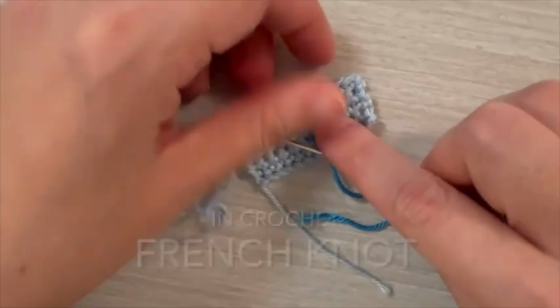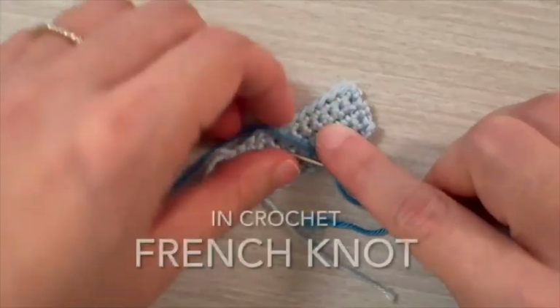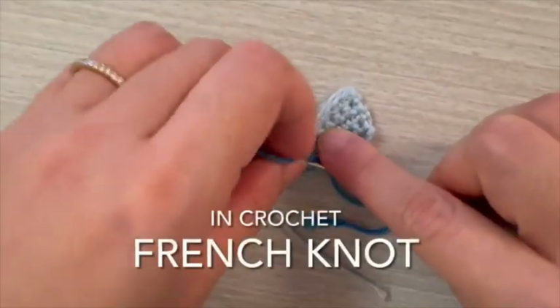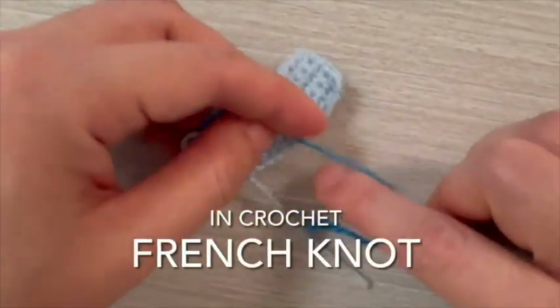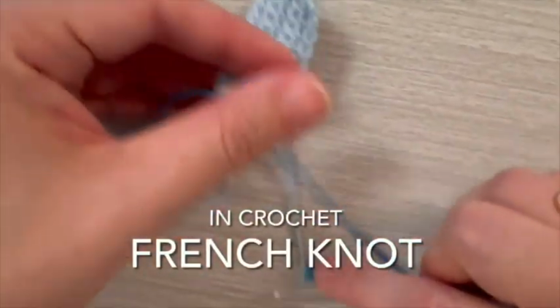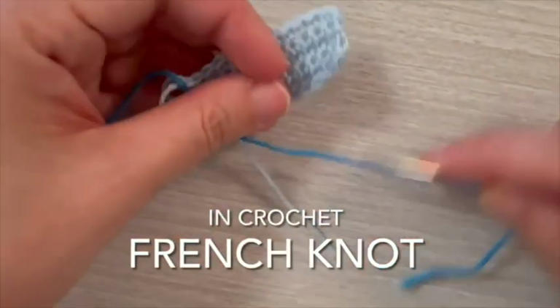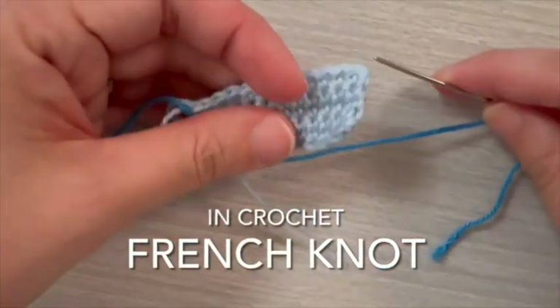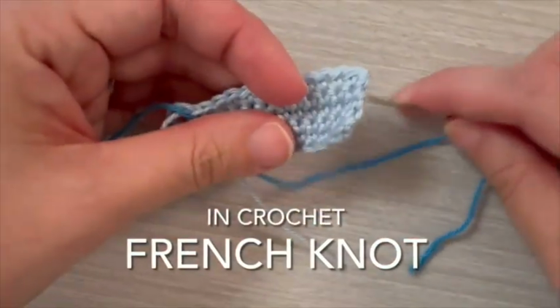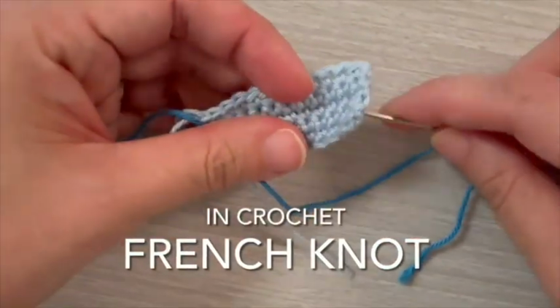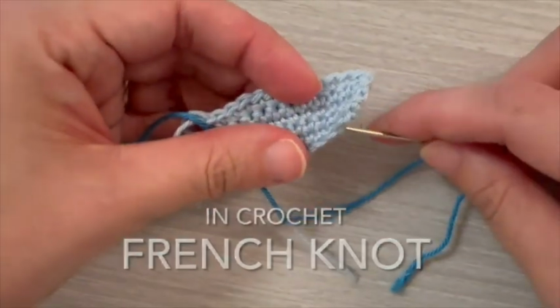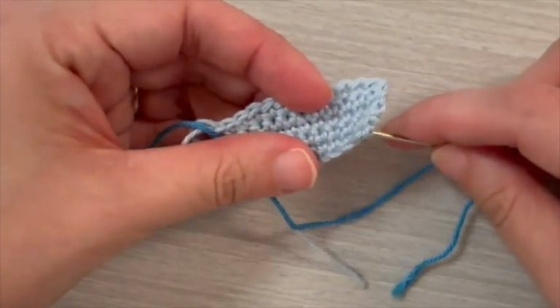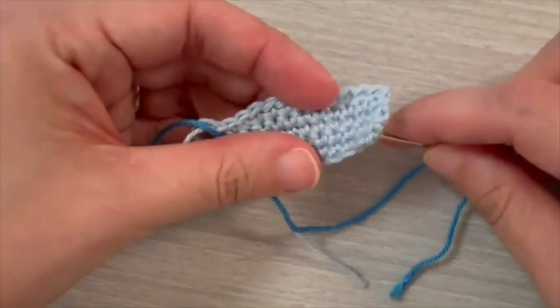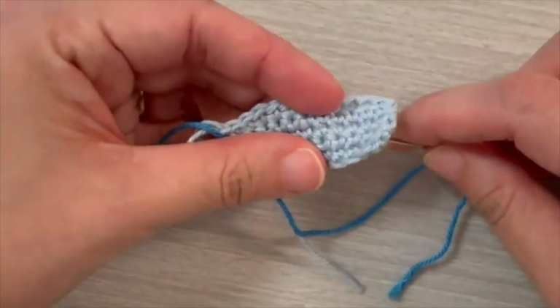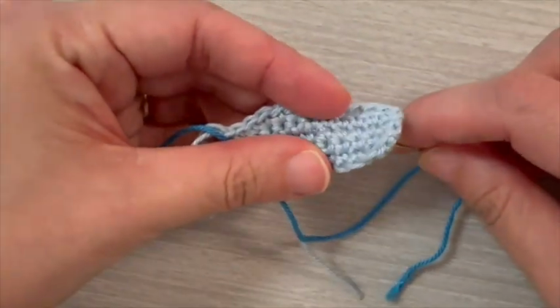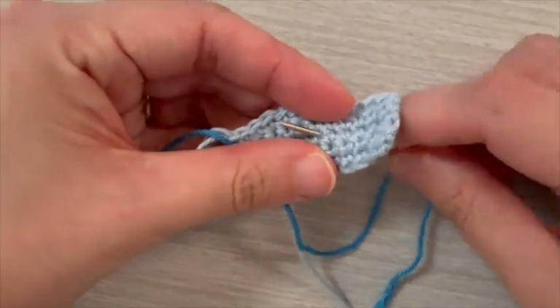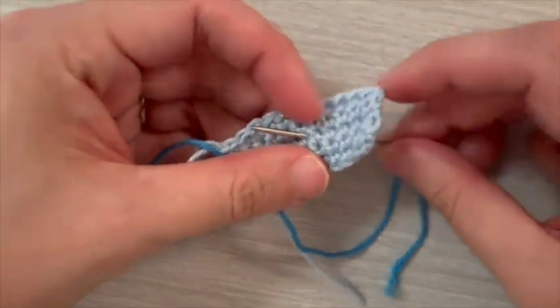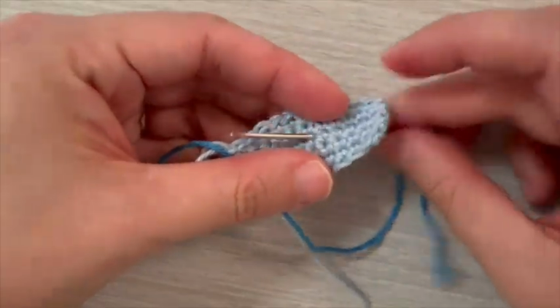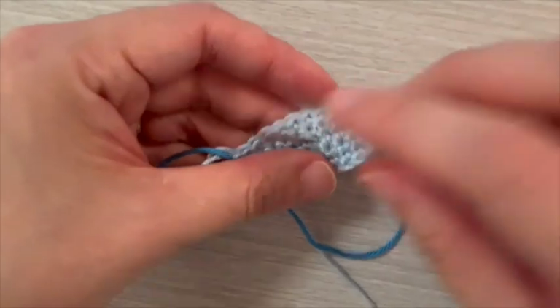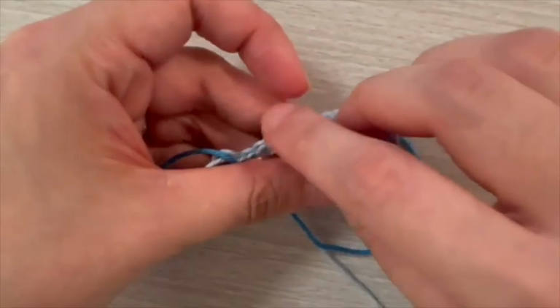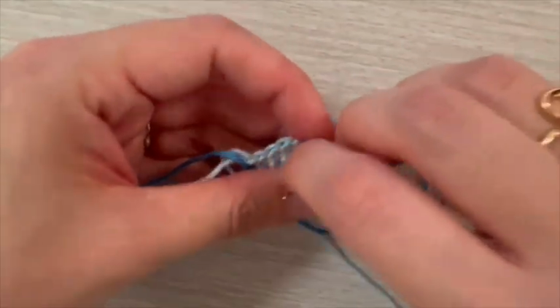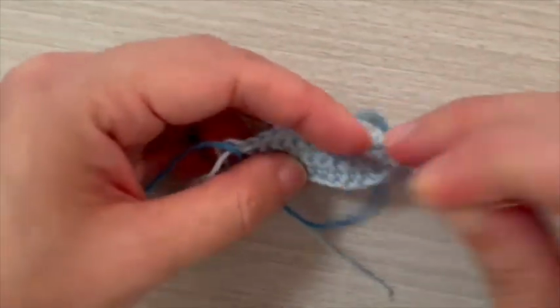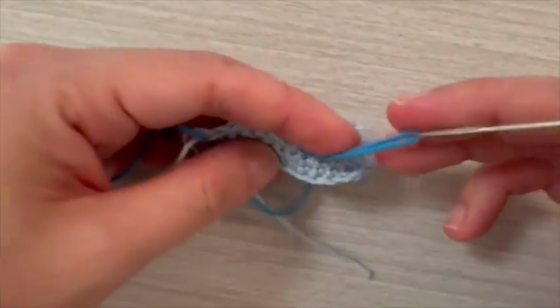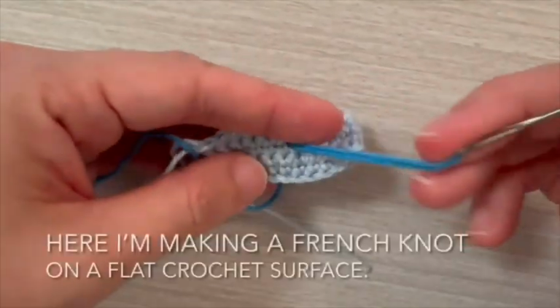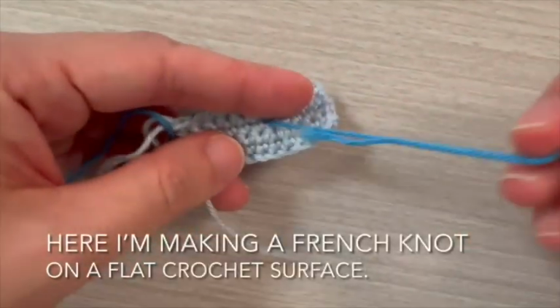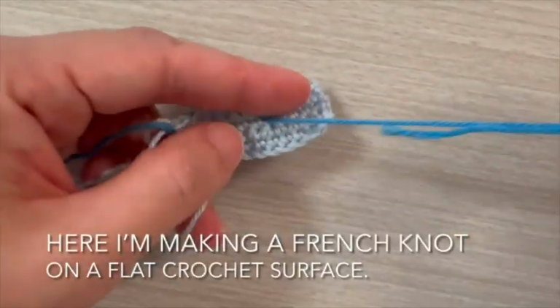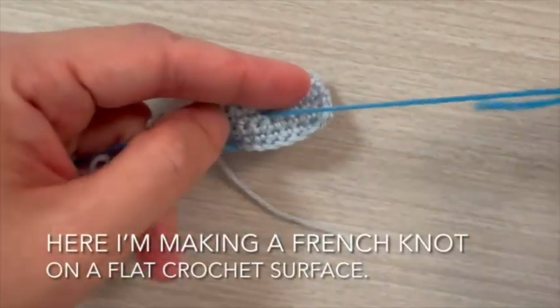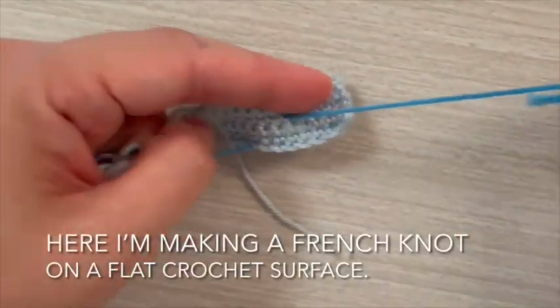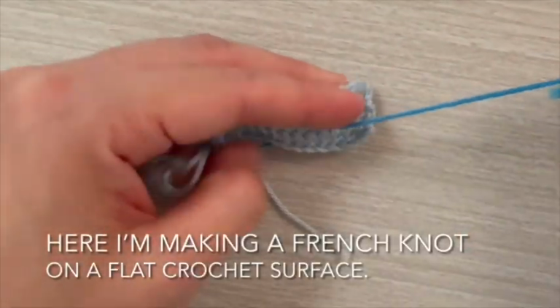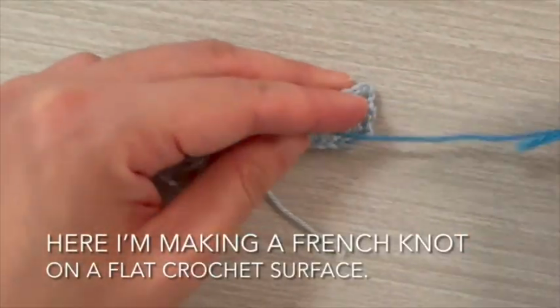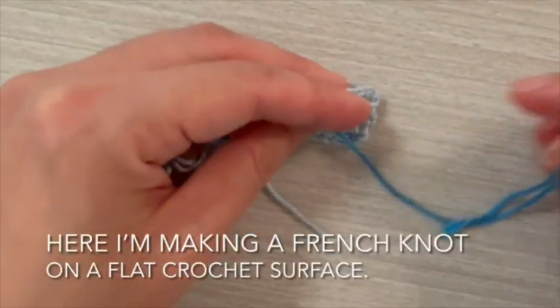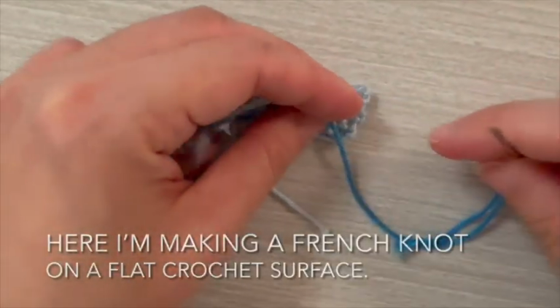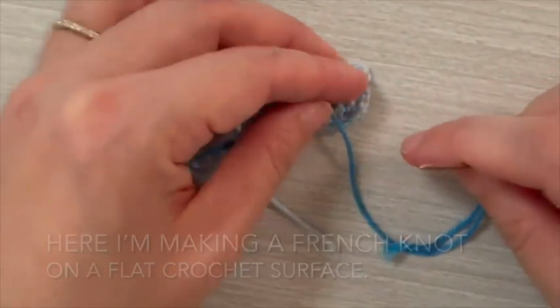Creating a French knot in crochet. Here I'm making a French knot on a flat crochet surface.